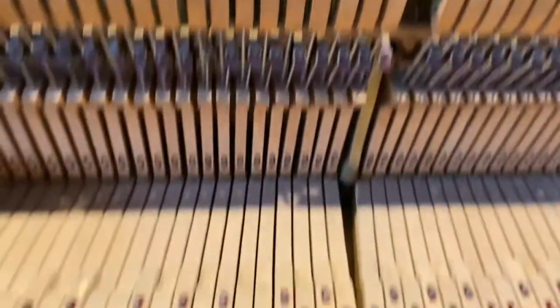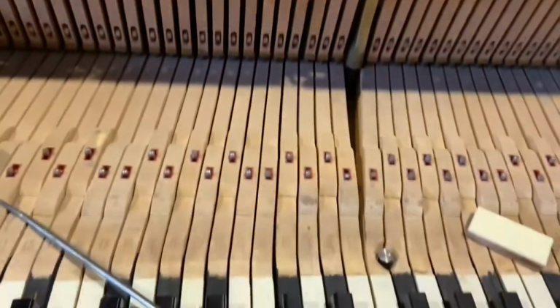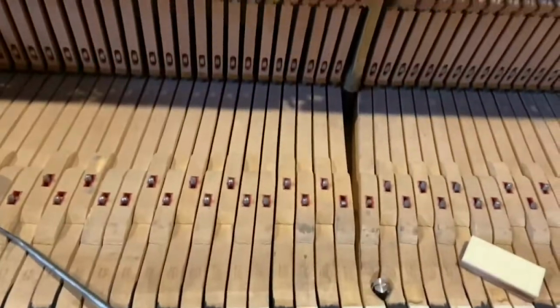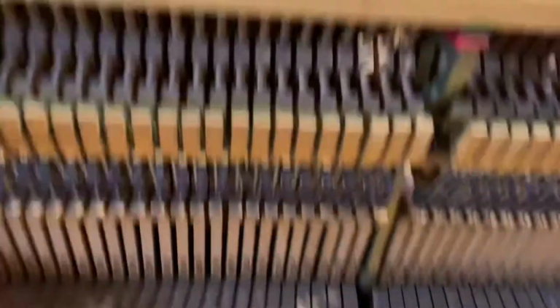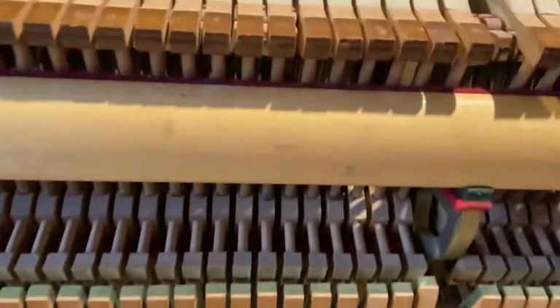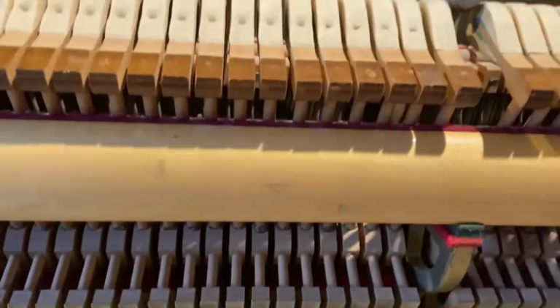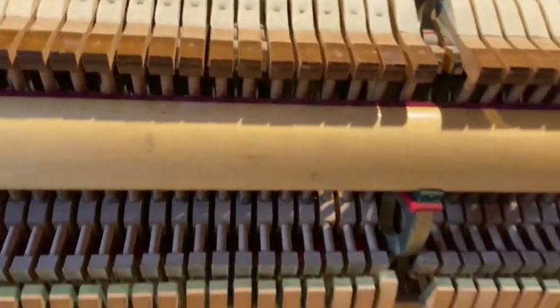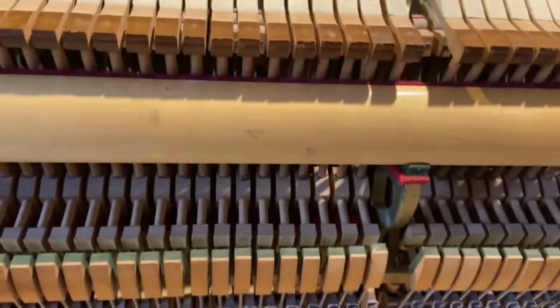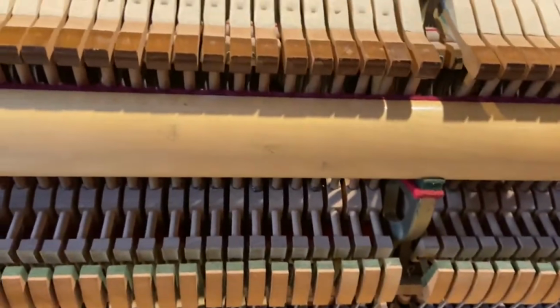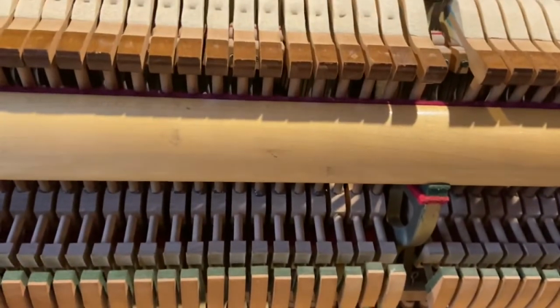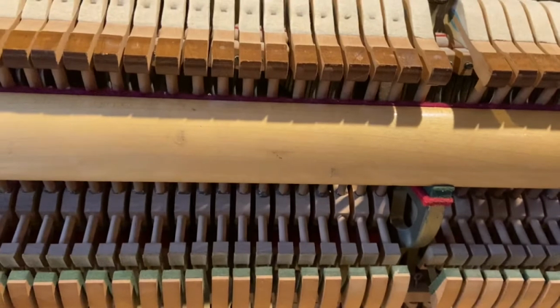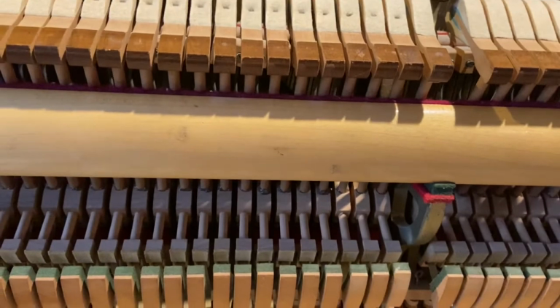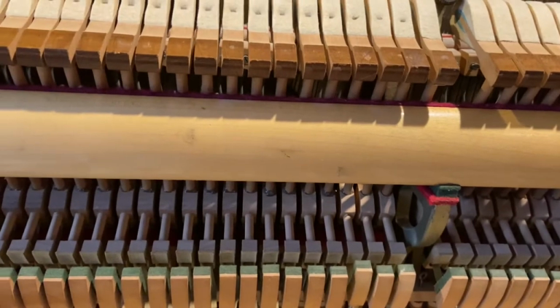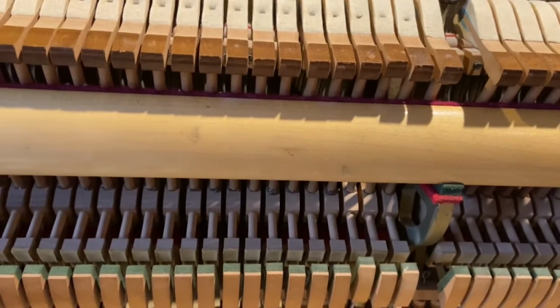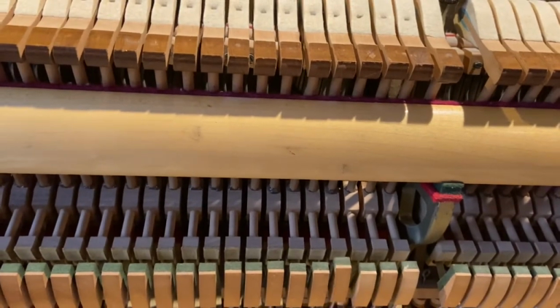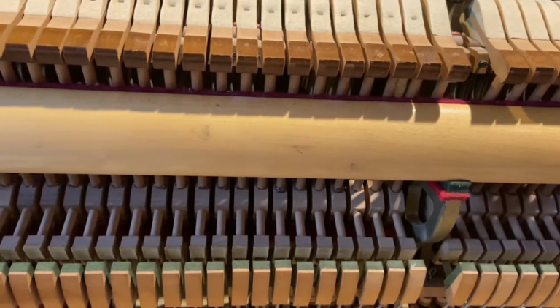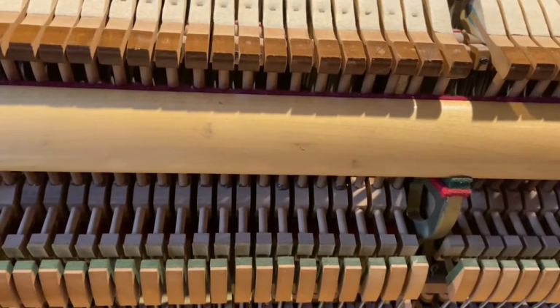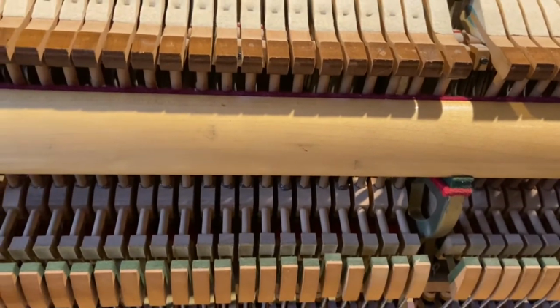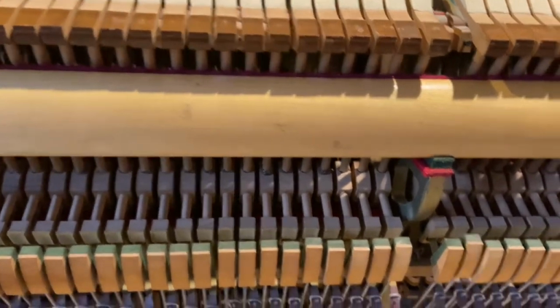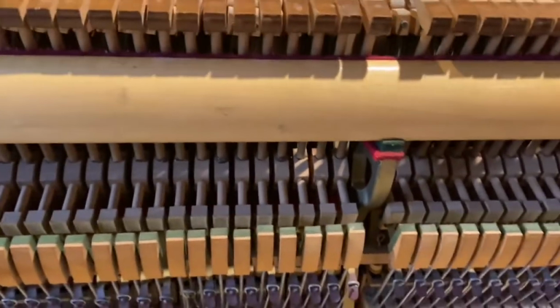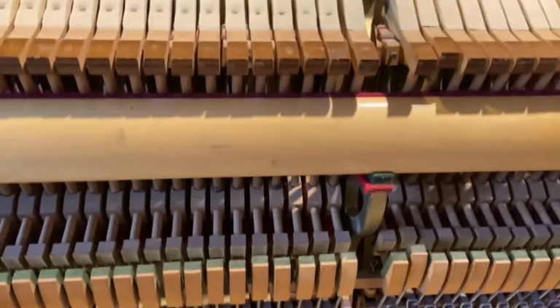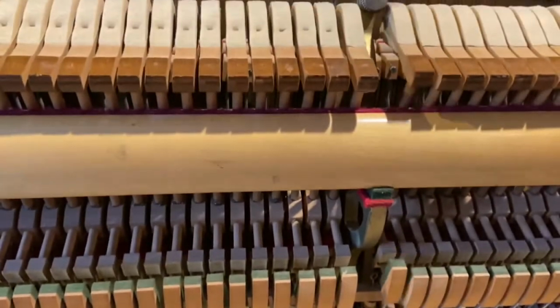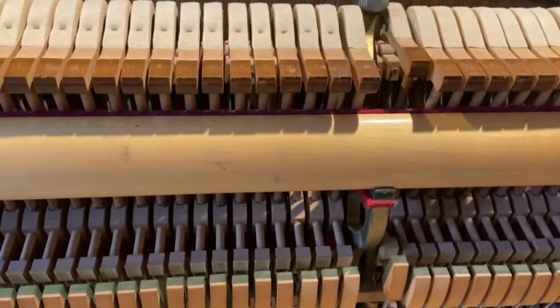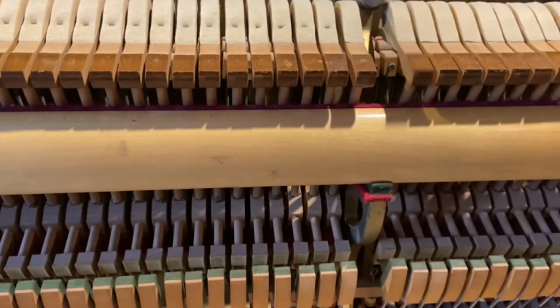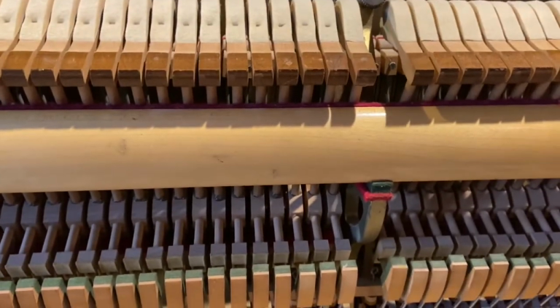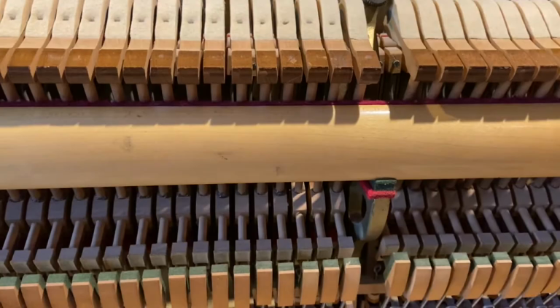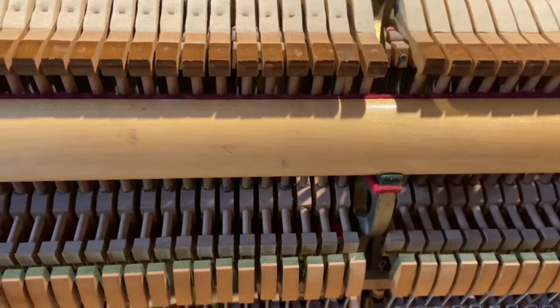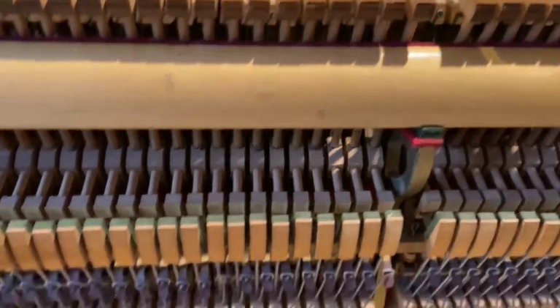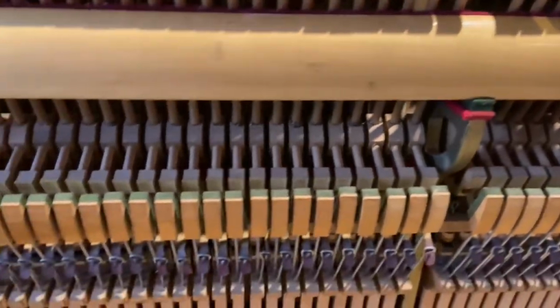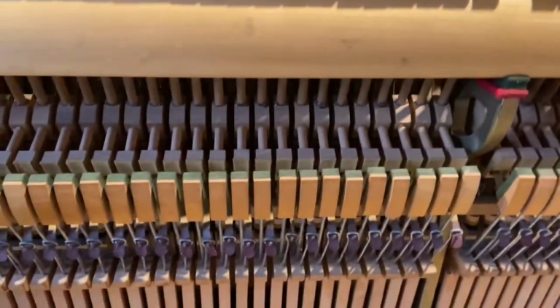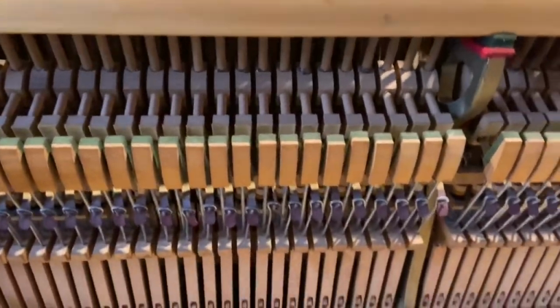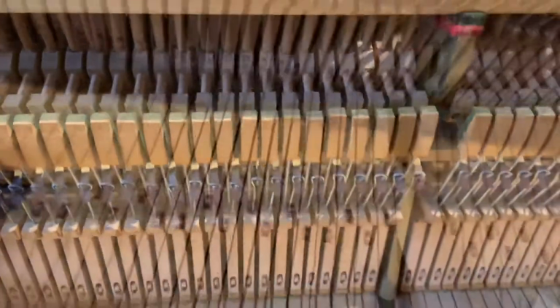I also did some lost motion regulation. Lost motion is where you see parts moving before the hammer moves — when you press the key it should move together with the hammer.